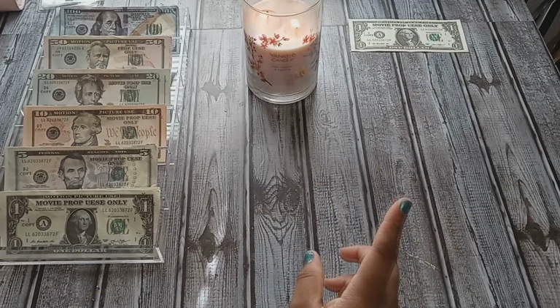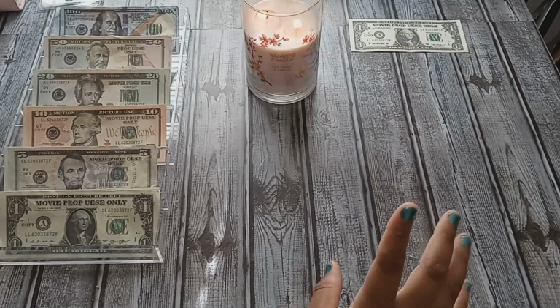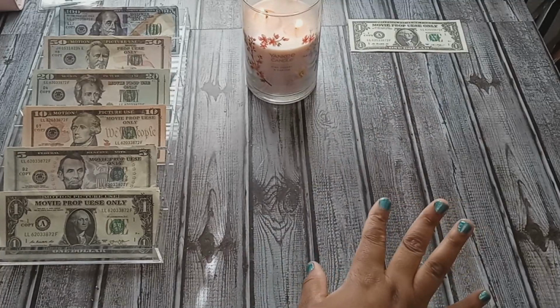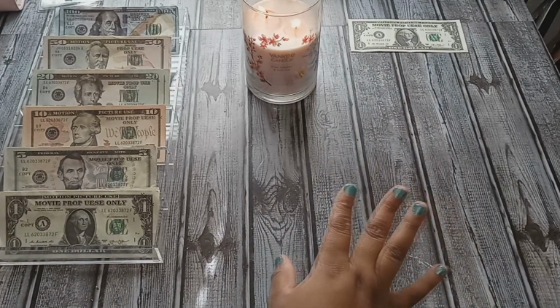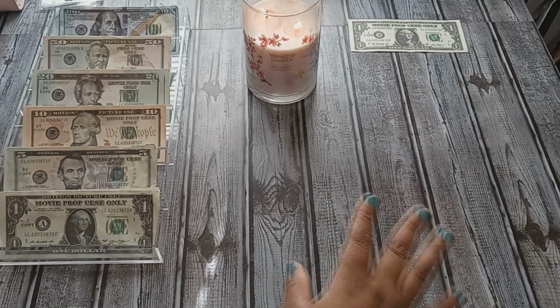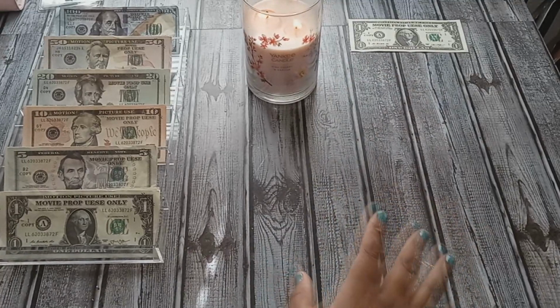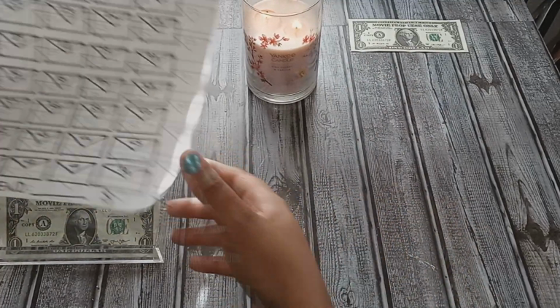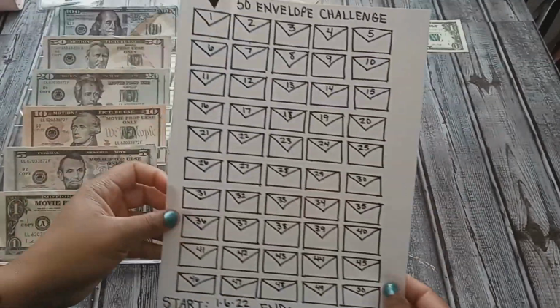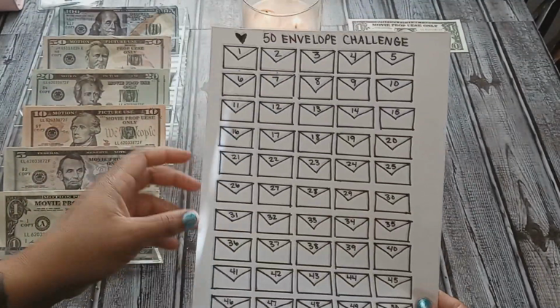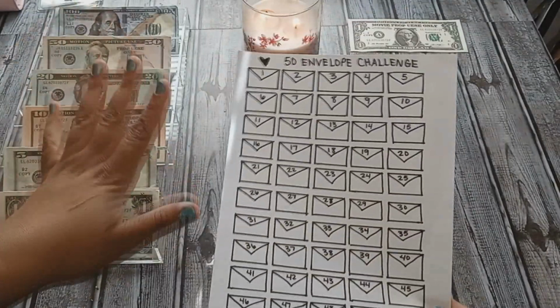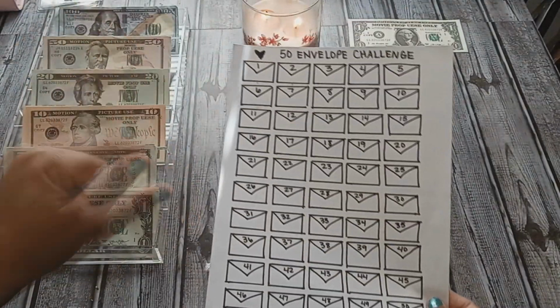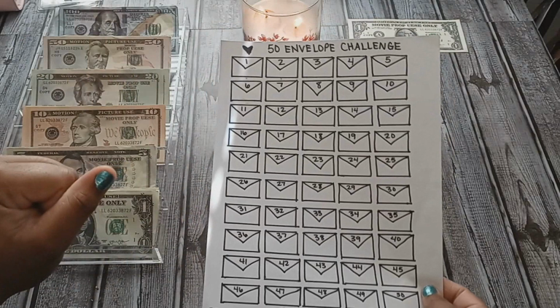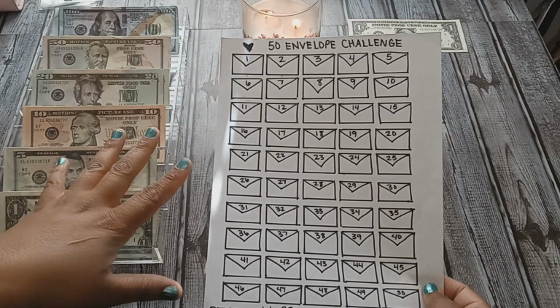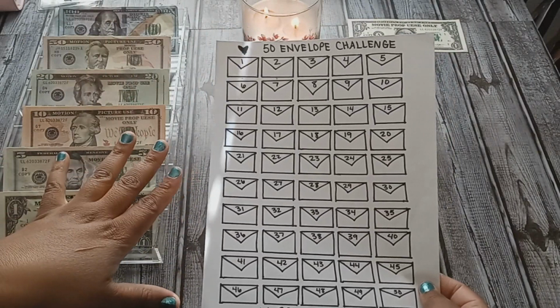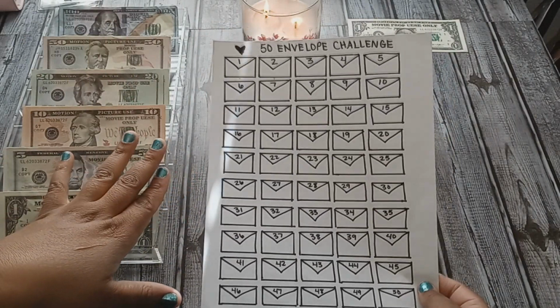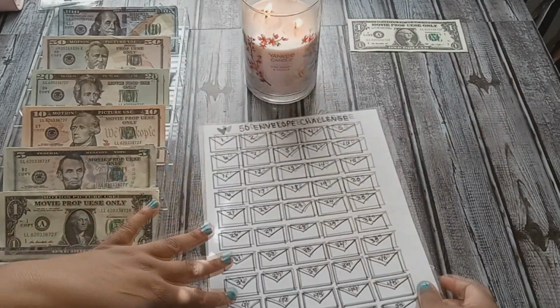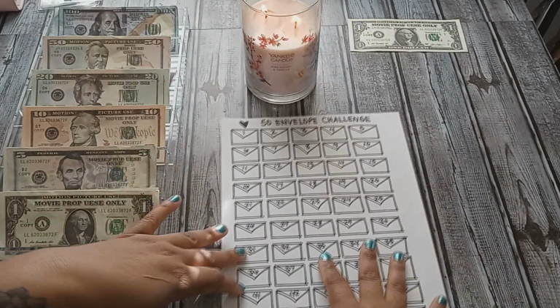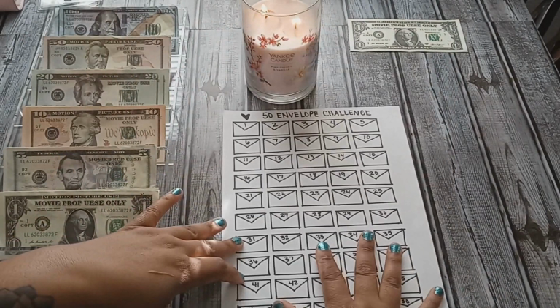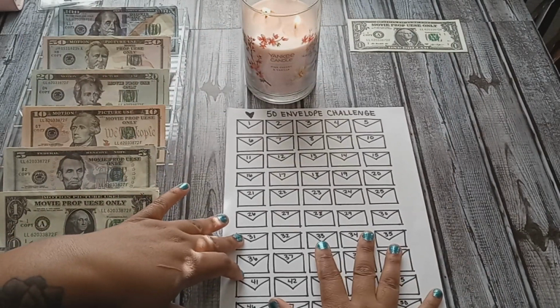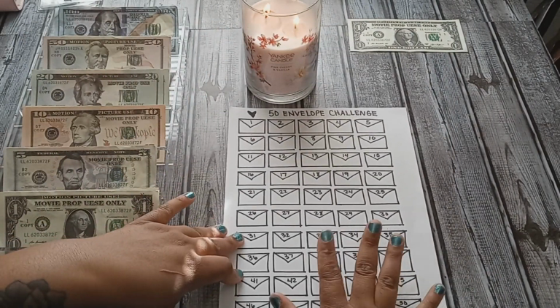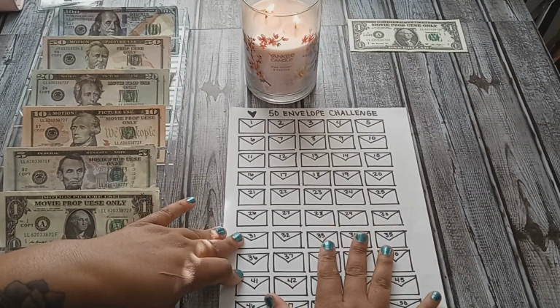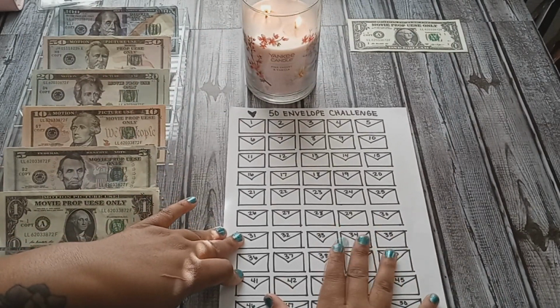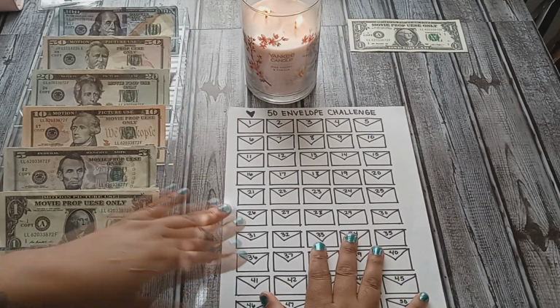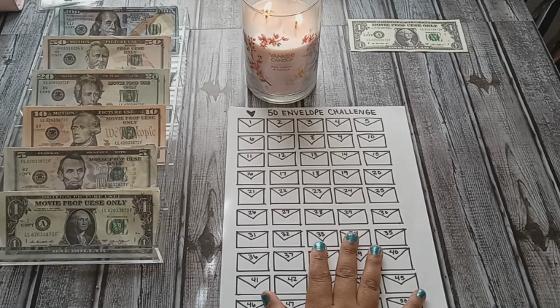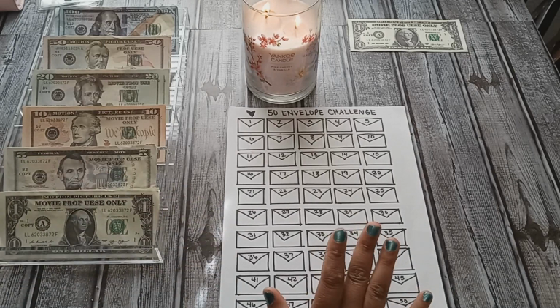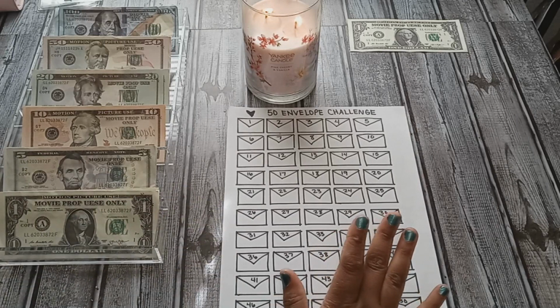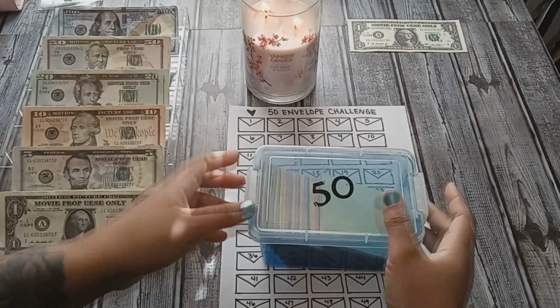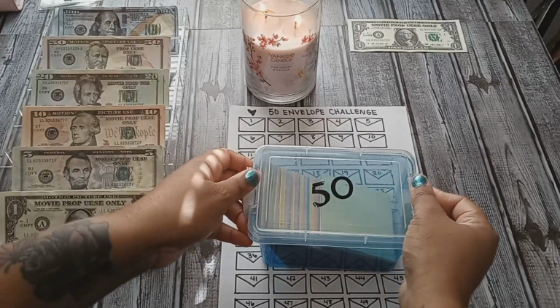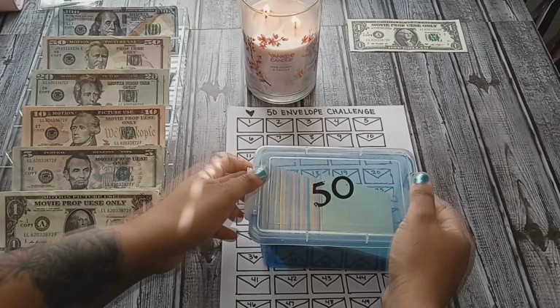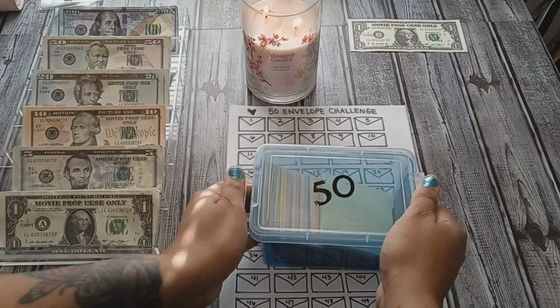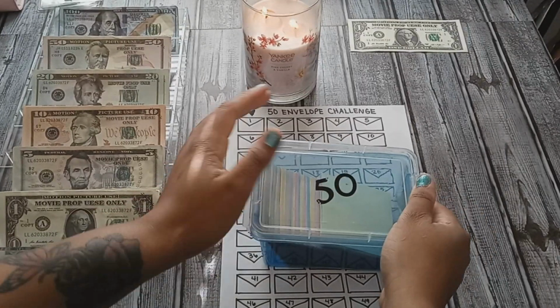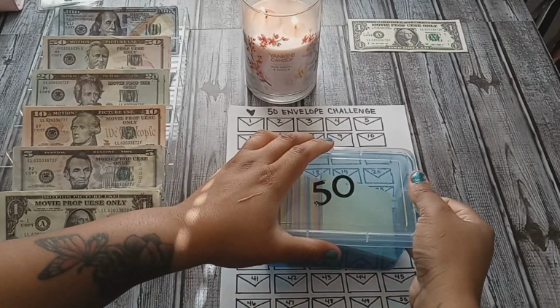The first thing I'm going to do is my savings challenge. Some of you oldies but goodies probably remember my 50 envelope challenge from last year — that is what we will be doing today. I will be stuffing numbers one and two.